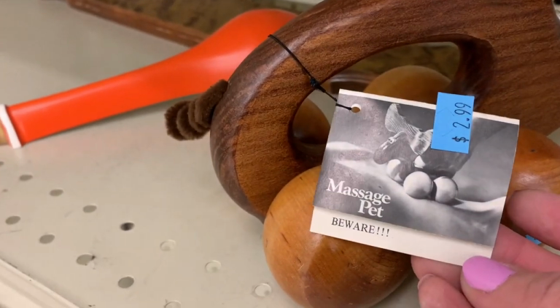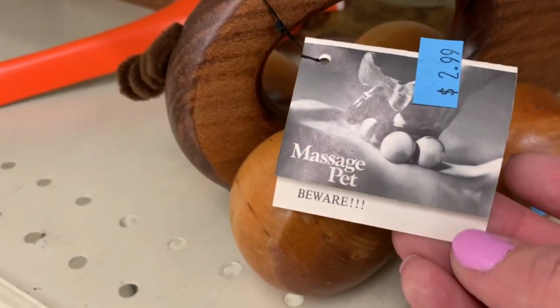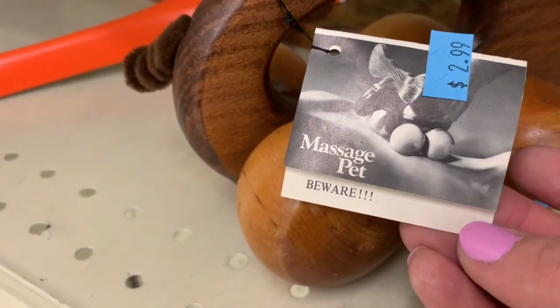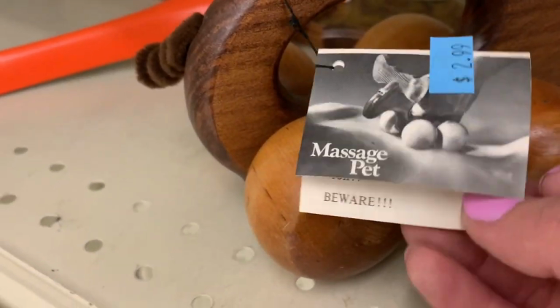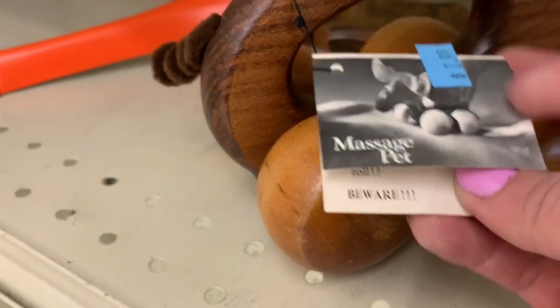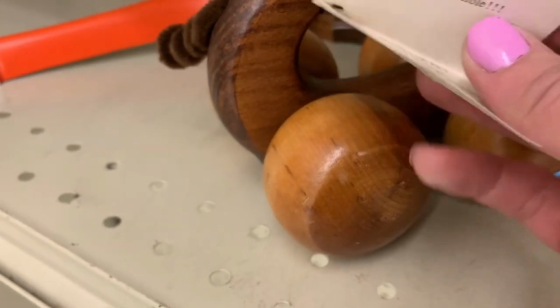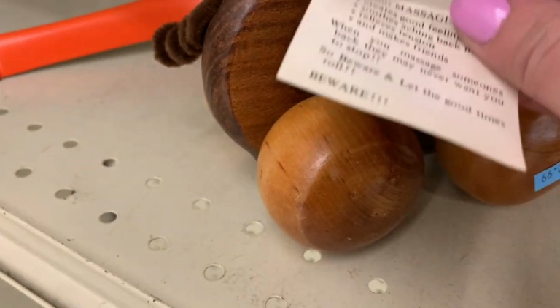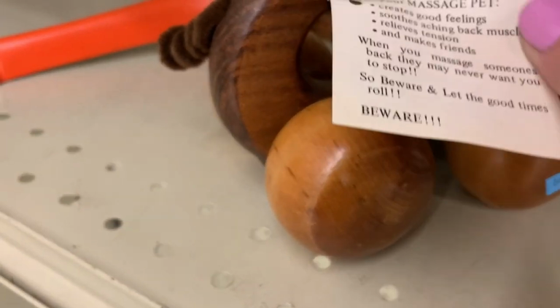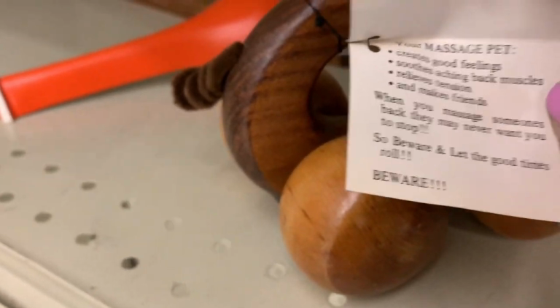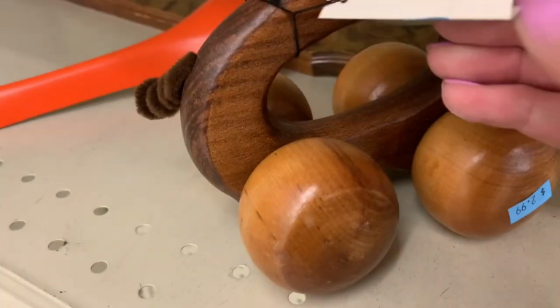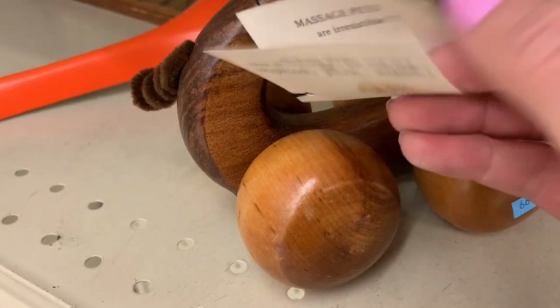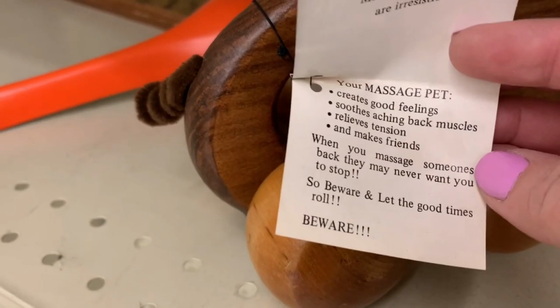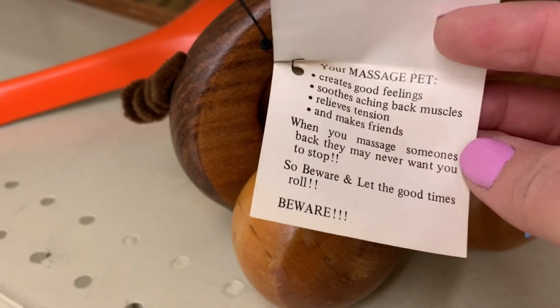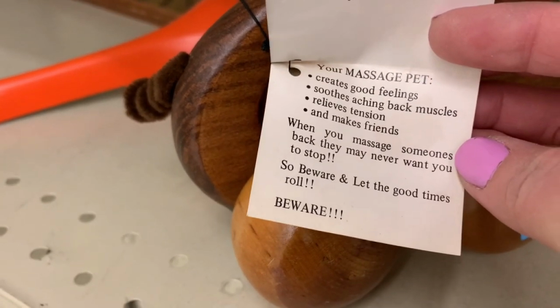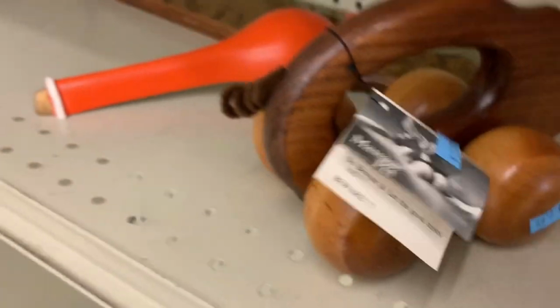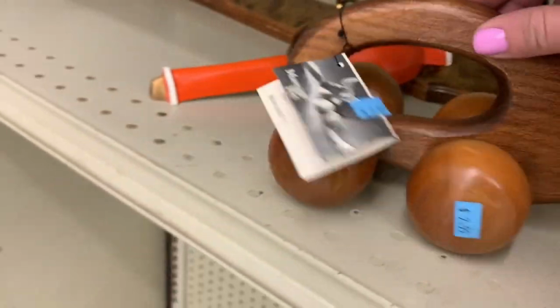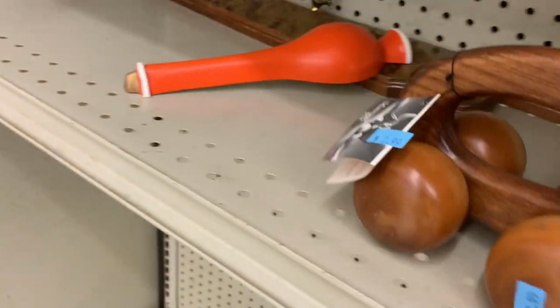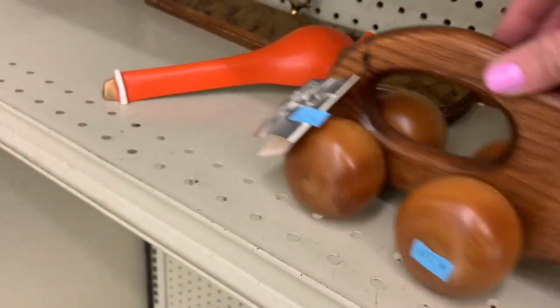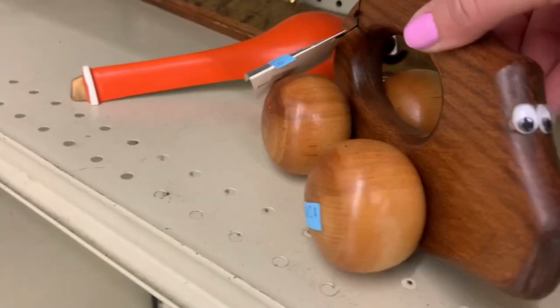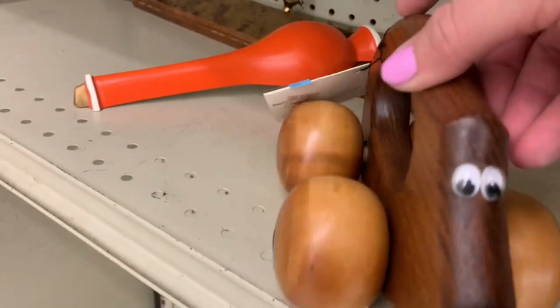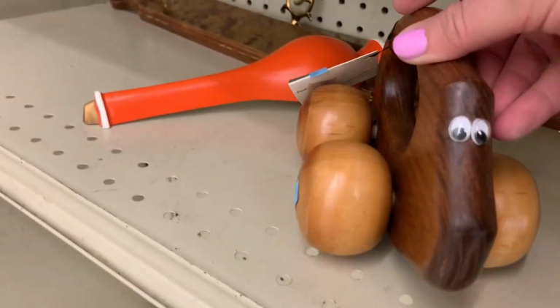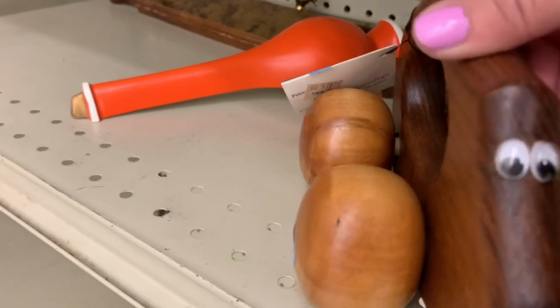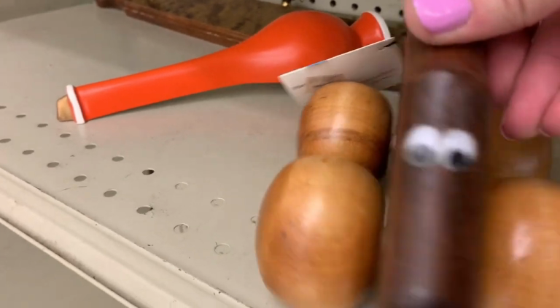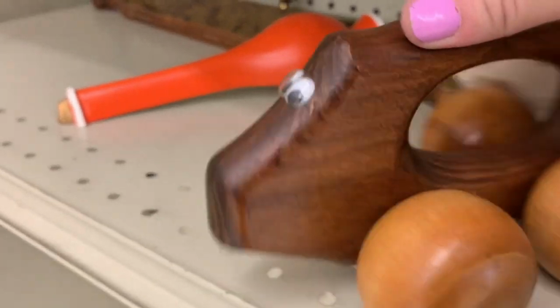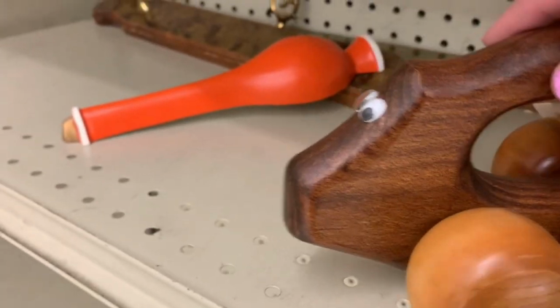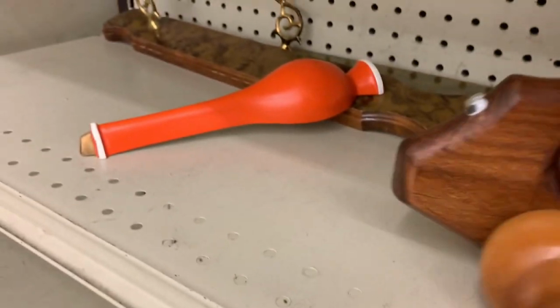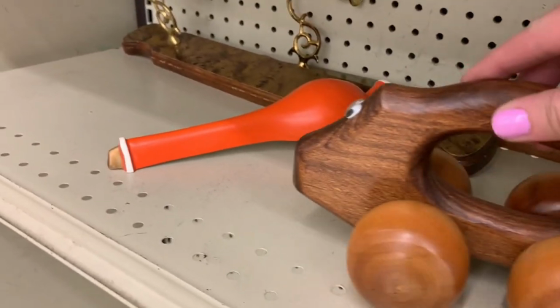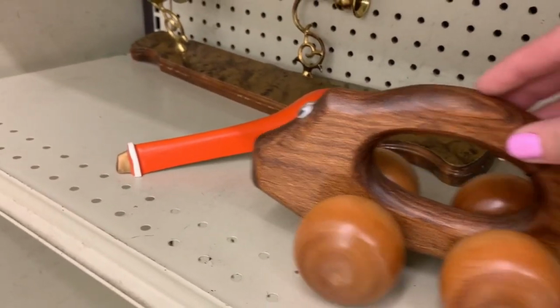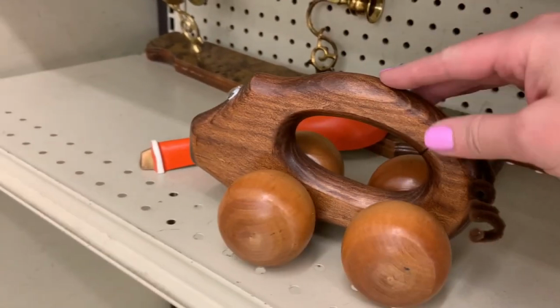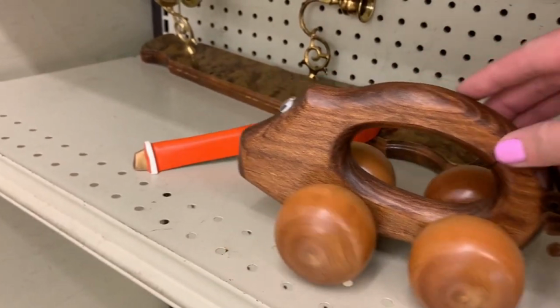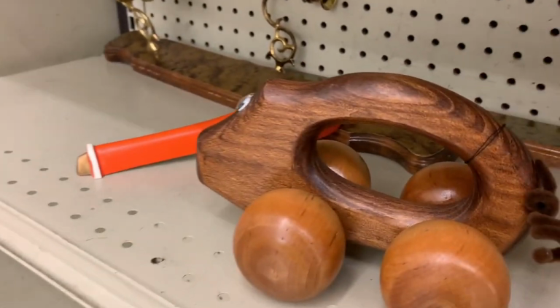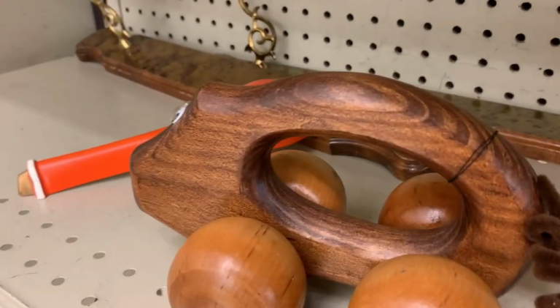Oh, this thing? Massage pet? Beware. Scandalous. I was like, what is this? It creates good feelings — there were a couple other bullet points there. Look at those eyeballs. It looked like — it's seen things. I don't know what places it's been.